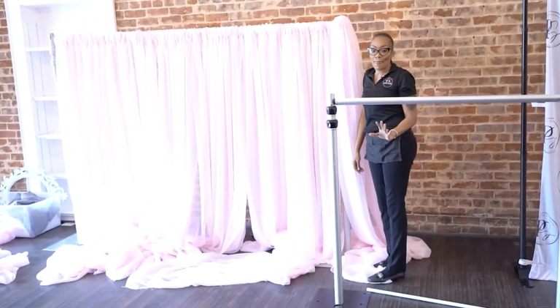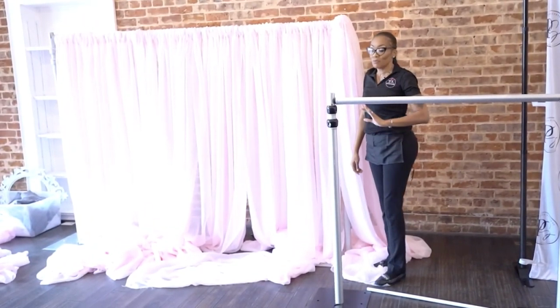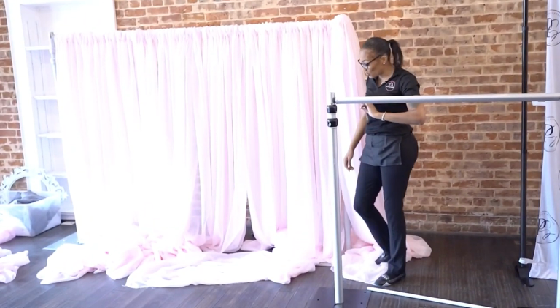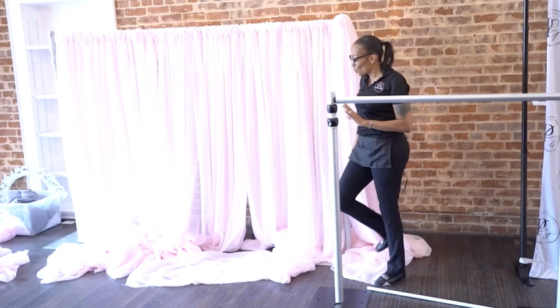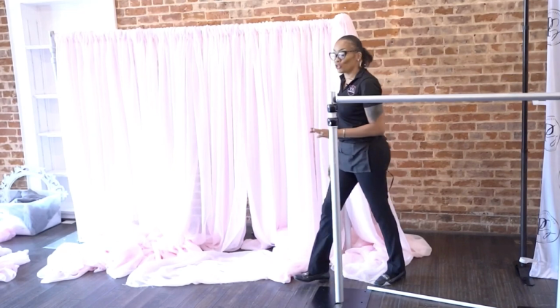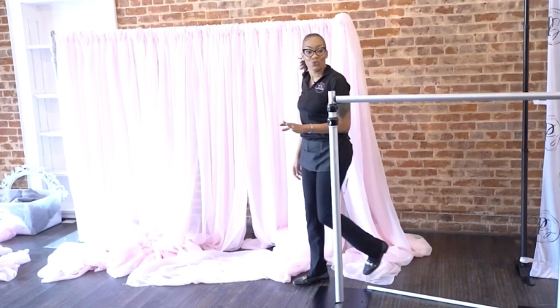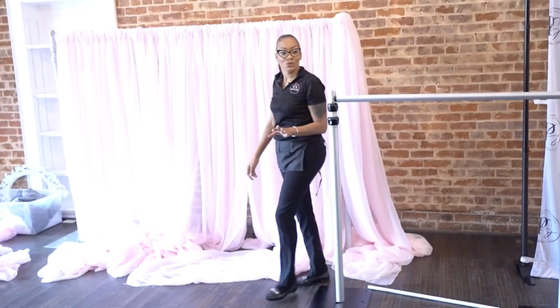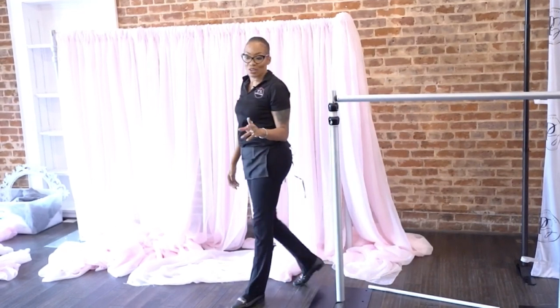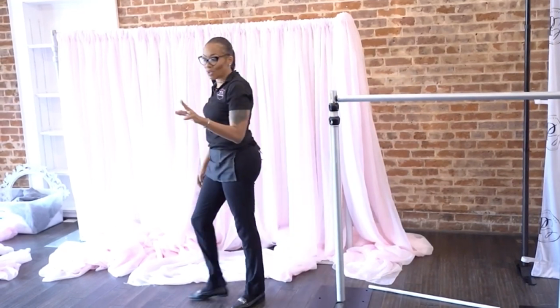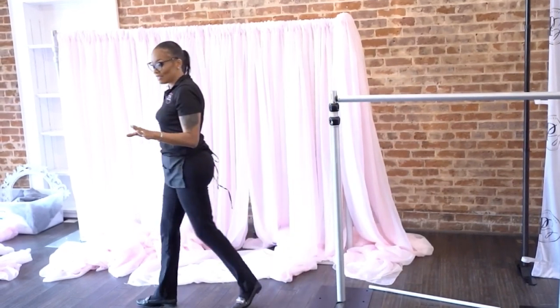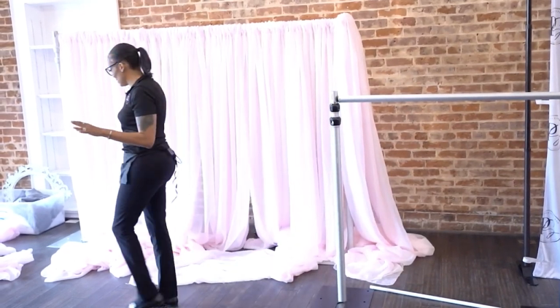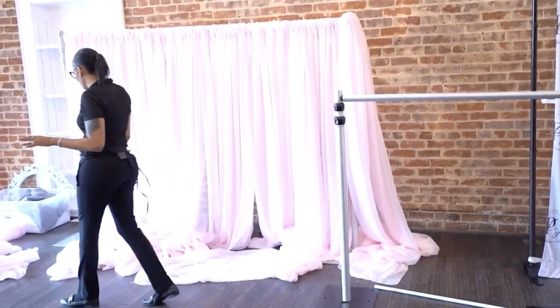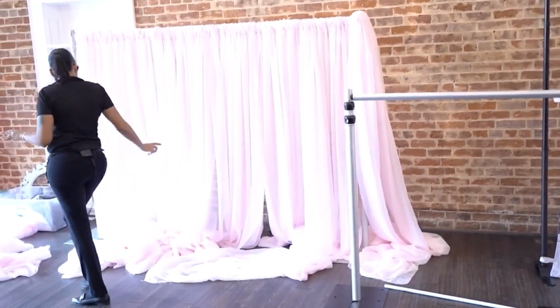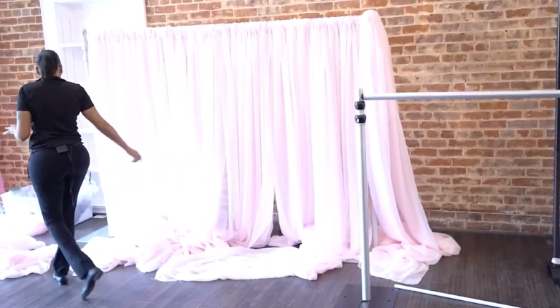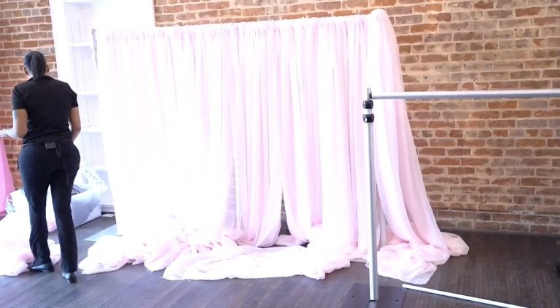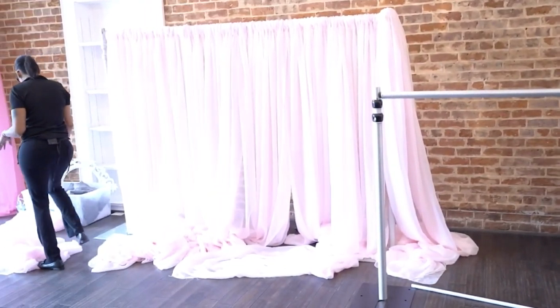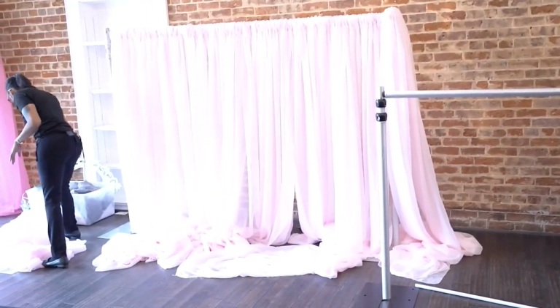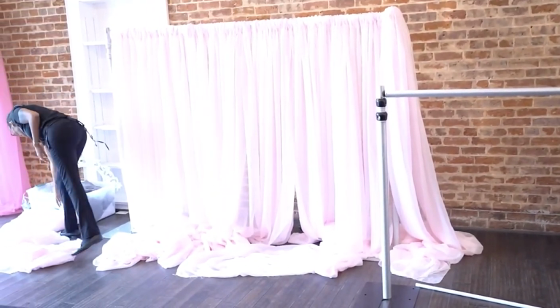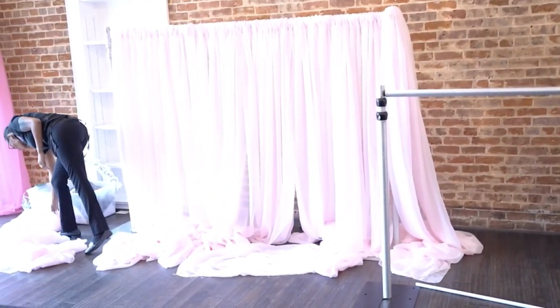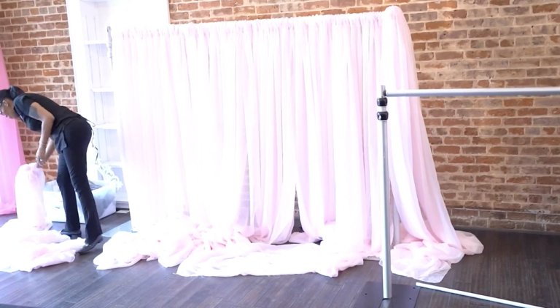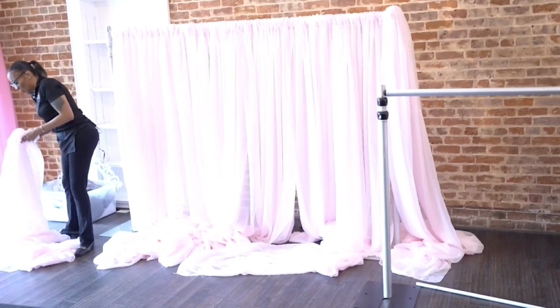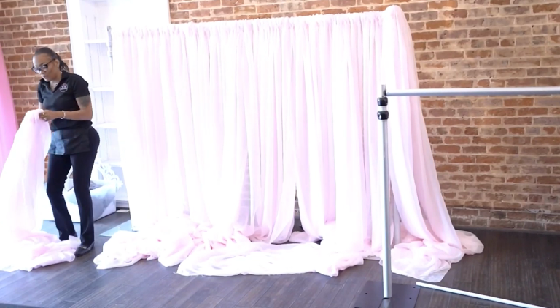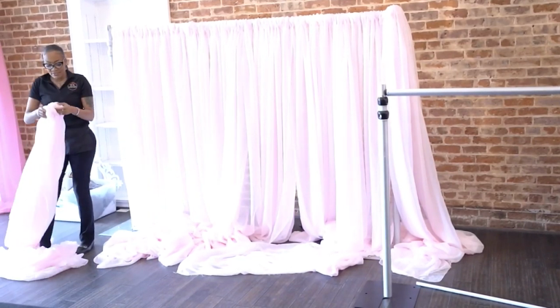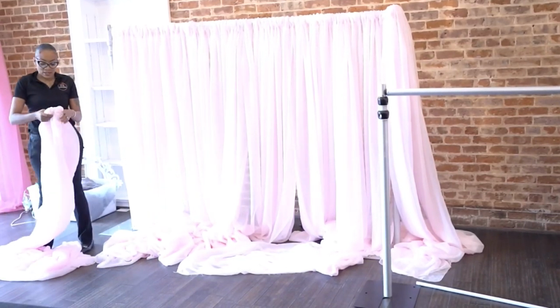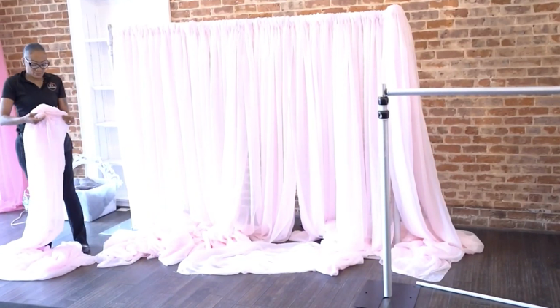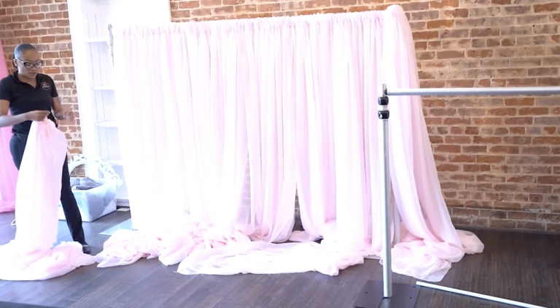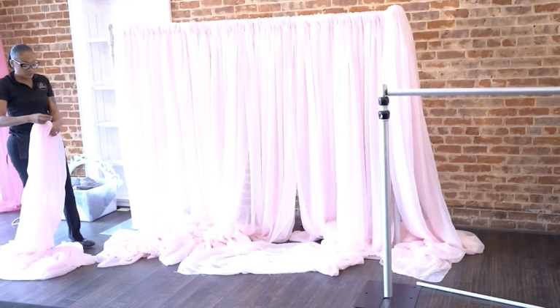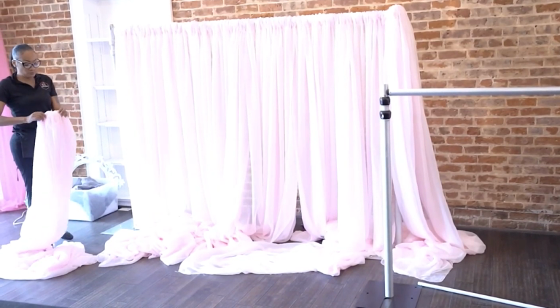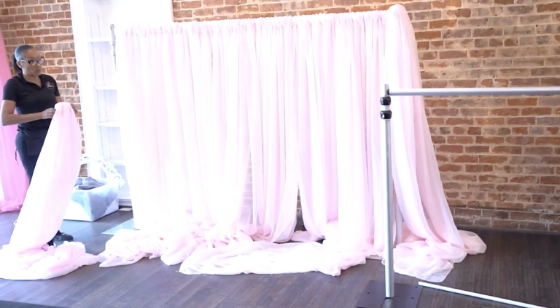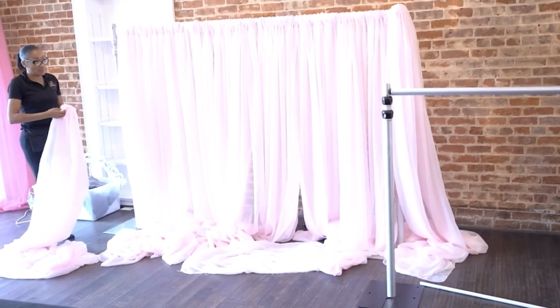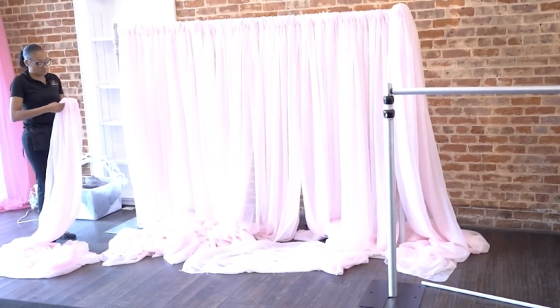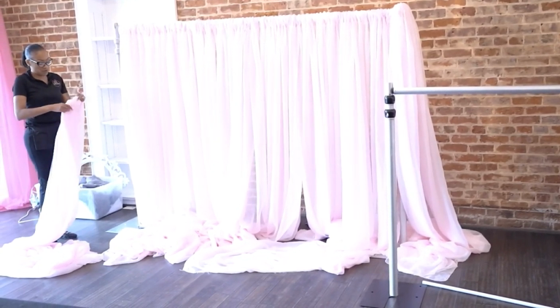That's going to be so crucial. Some of you guys, as we design, won't need pole covers. But for basic draping, that's your pole cover.